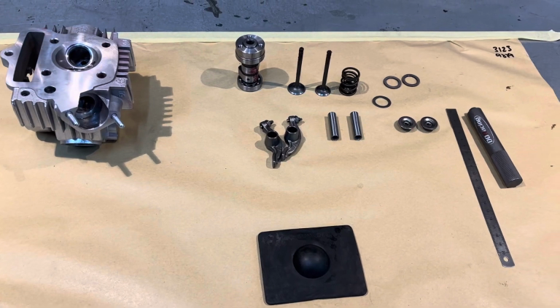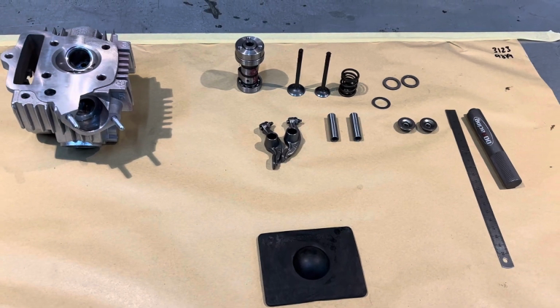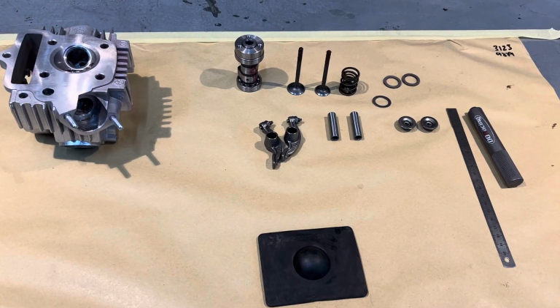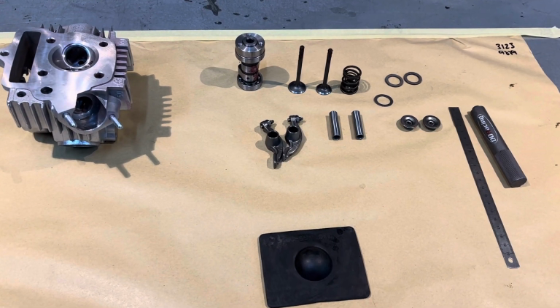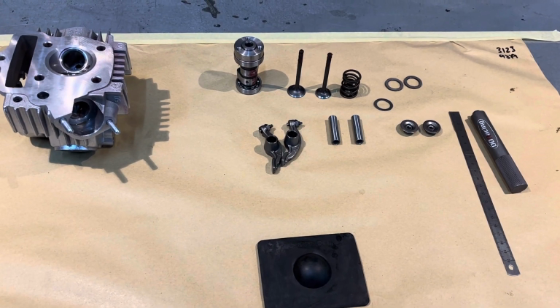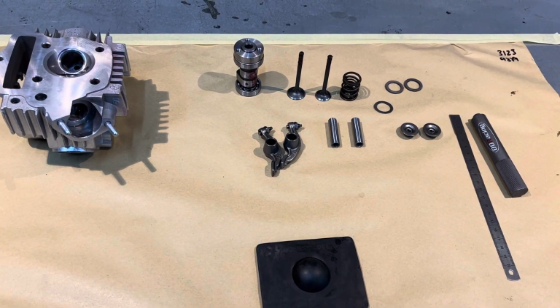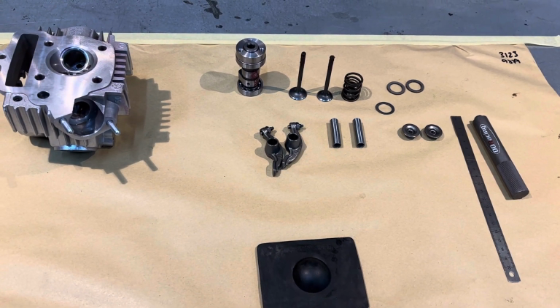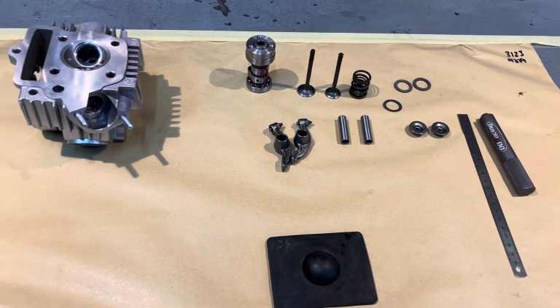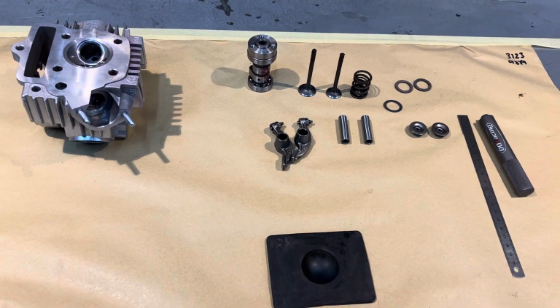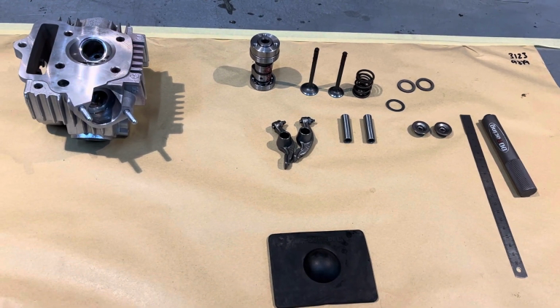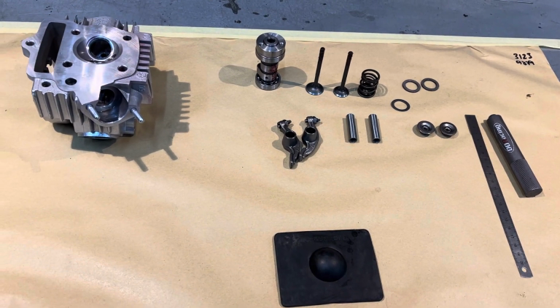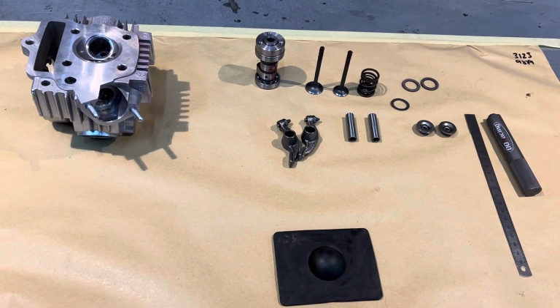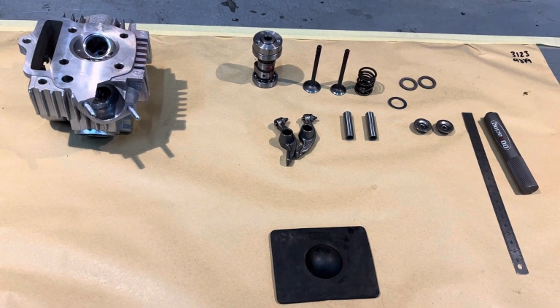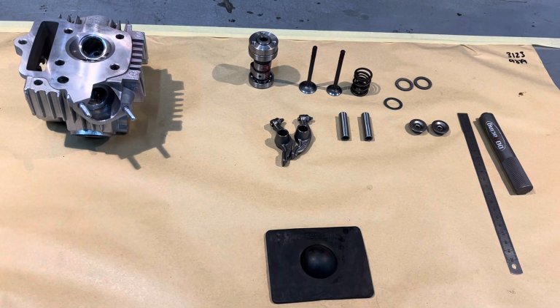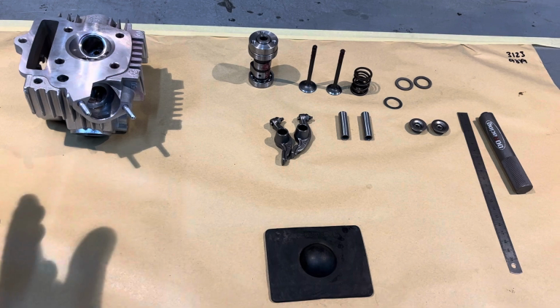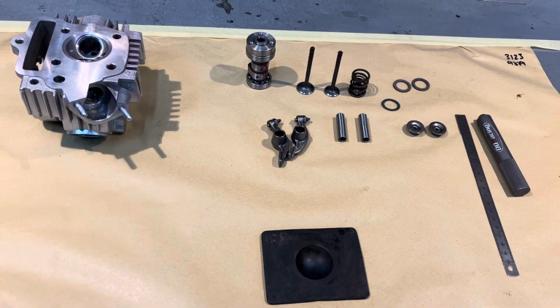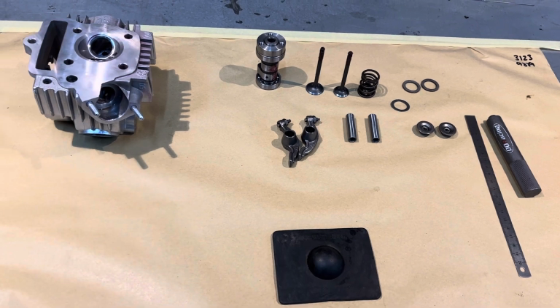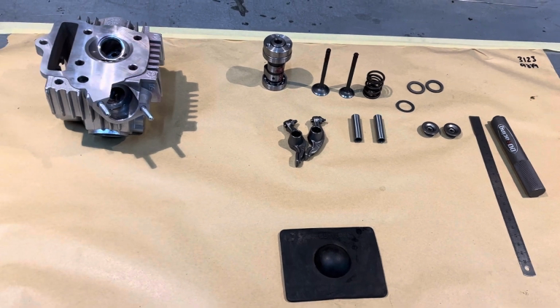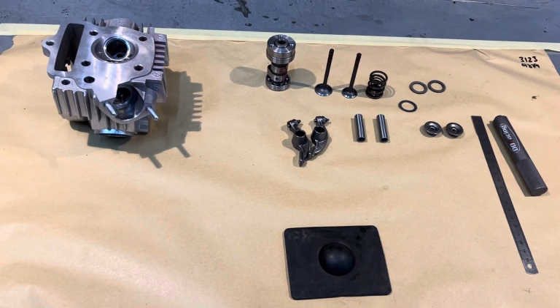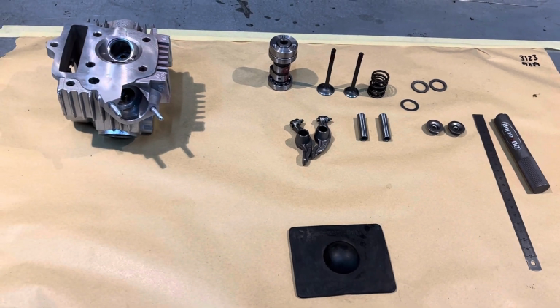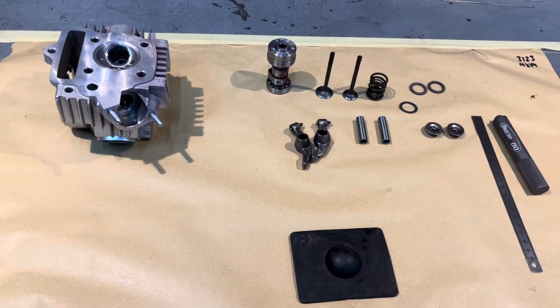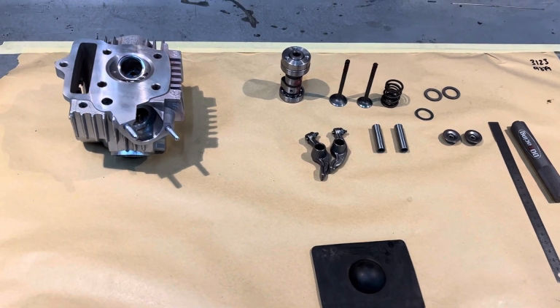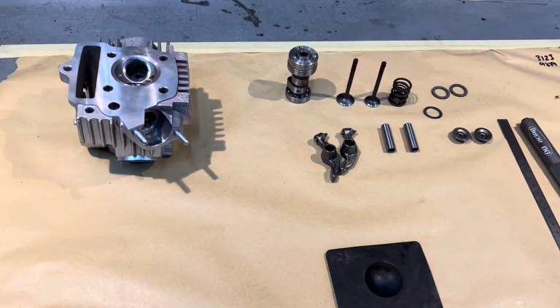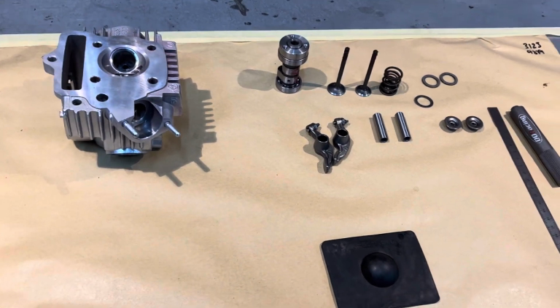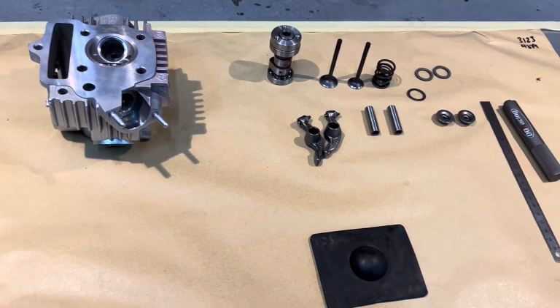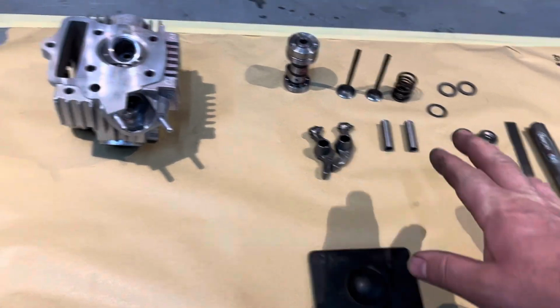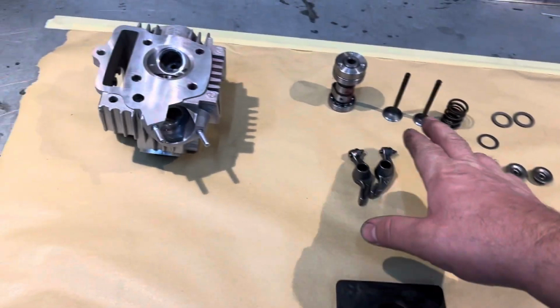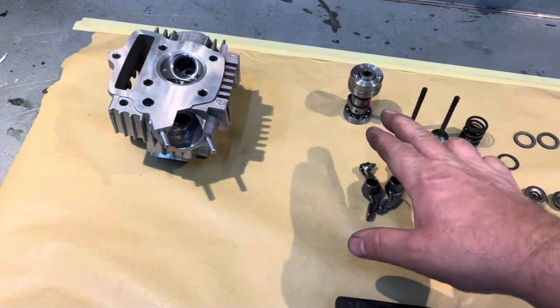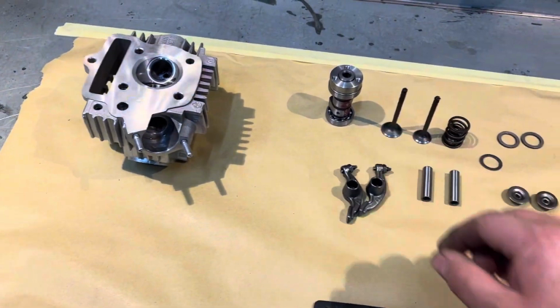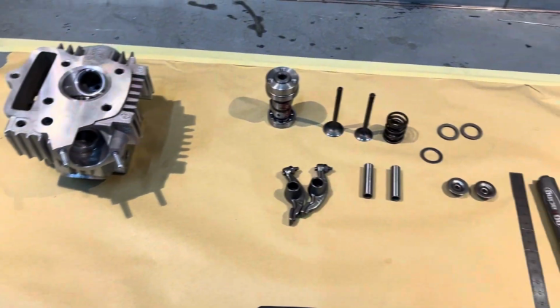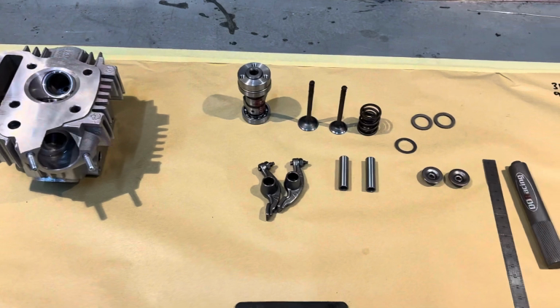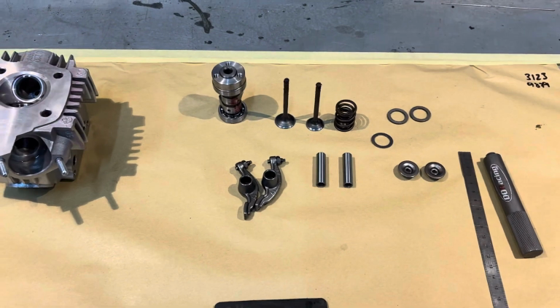We've got an E22 head gasket flow ready to put together. All the valves are ground in, it's all cleaned up, all the stuff's pre-lubed, ready to go in the head.